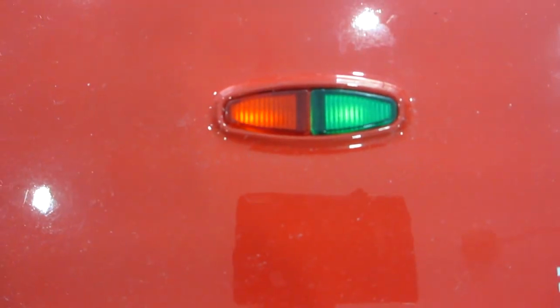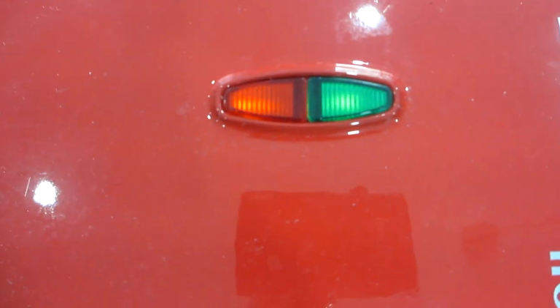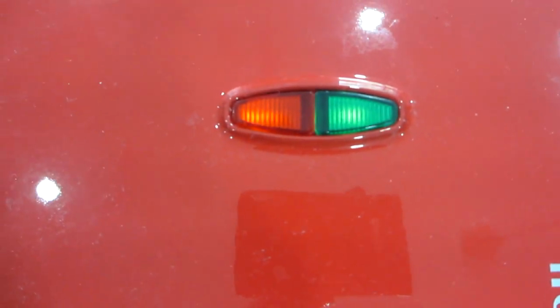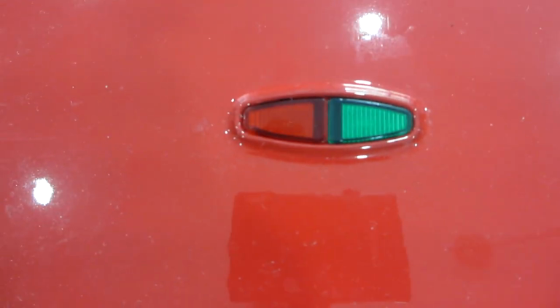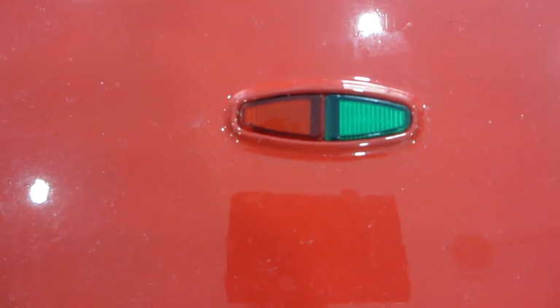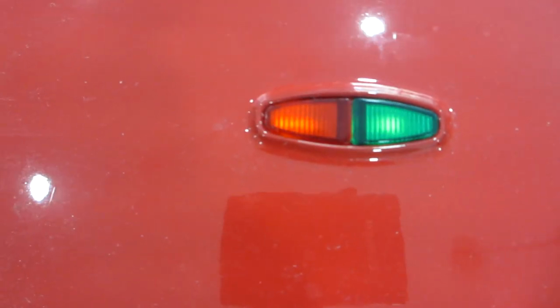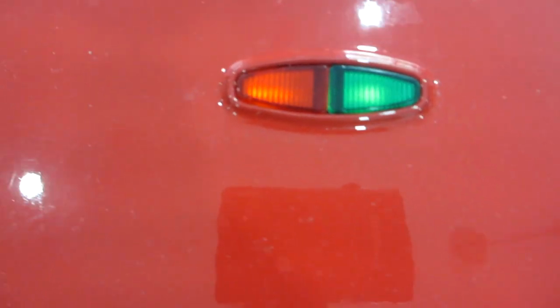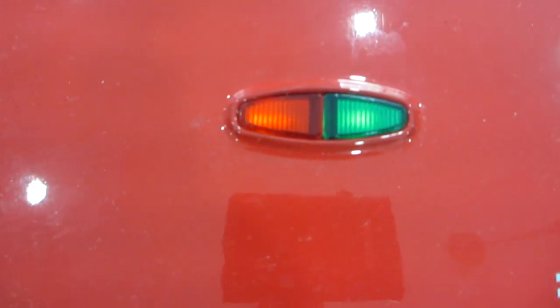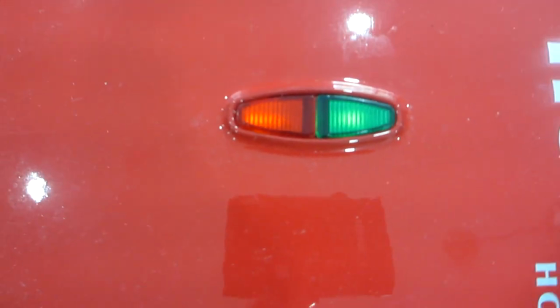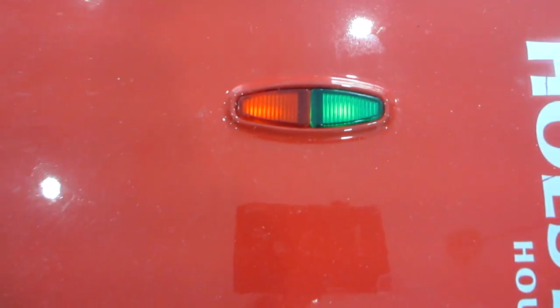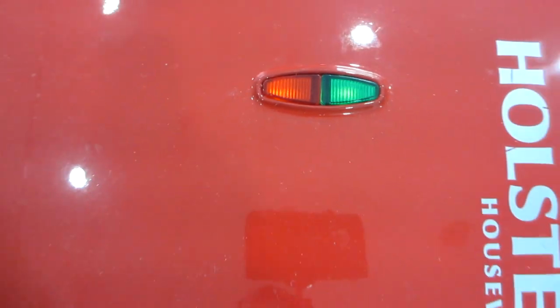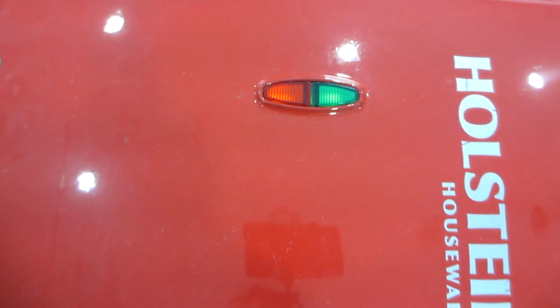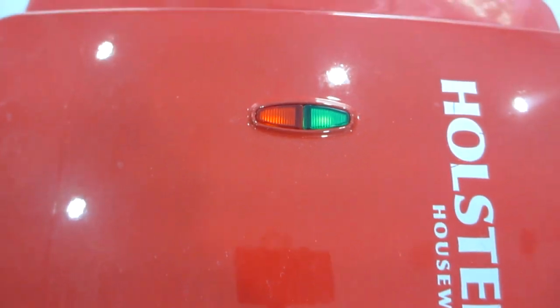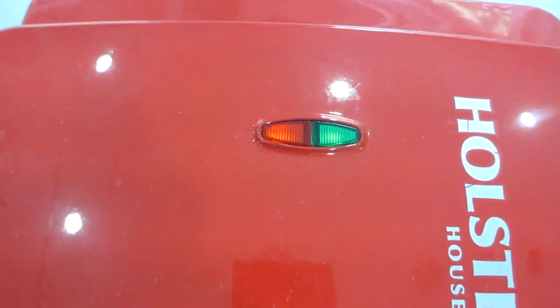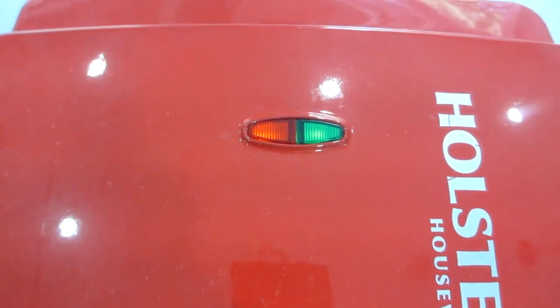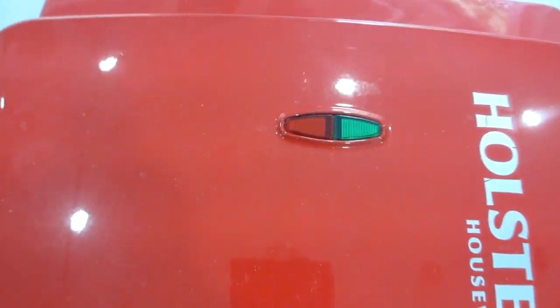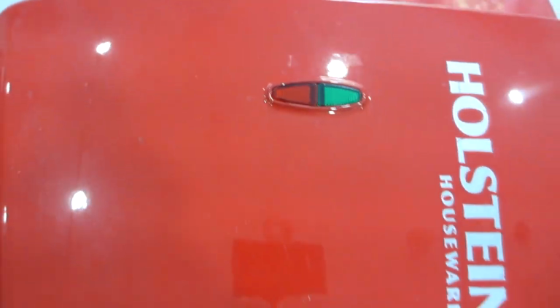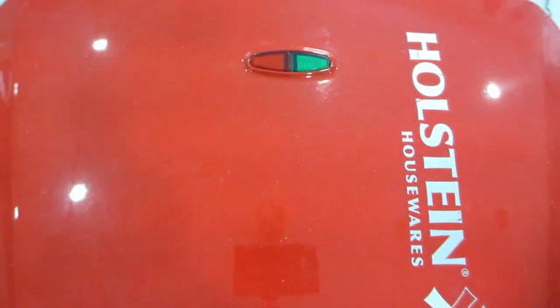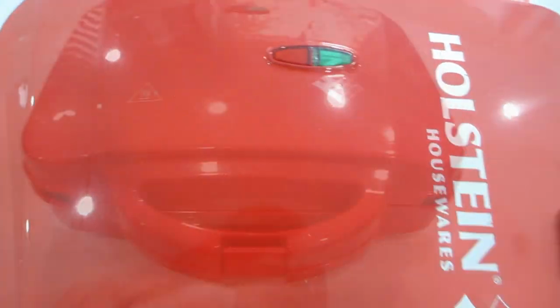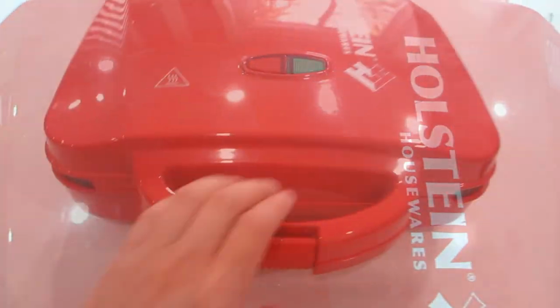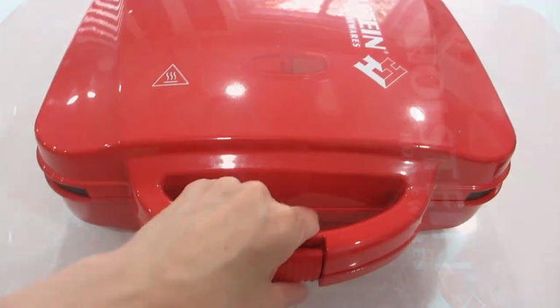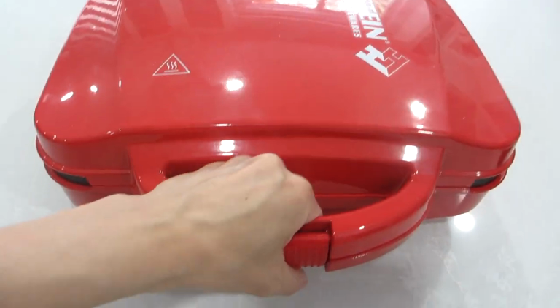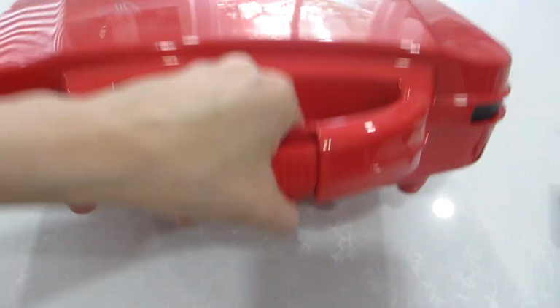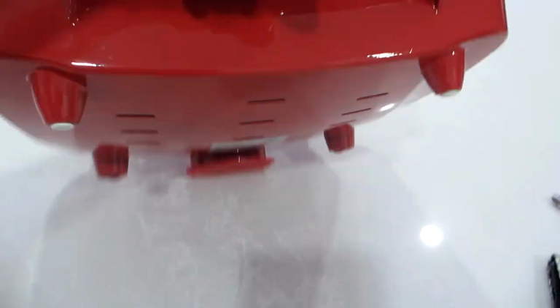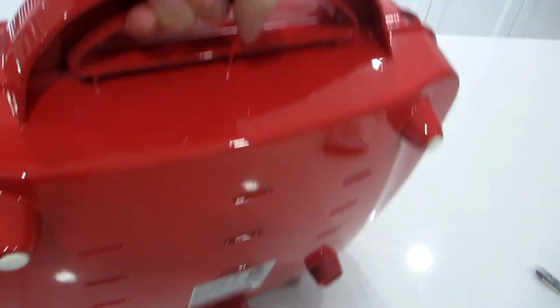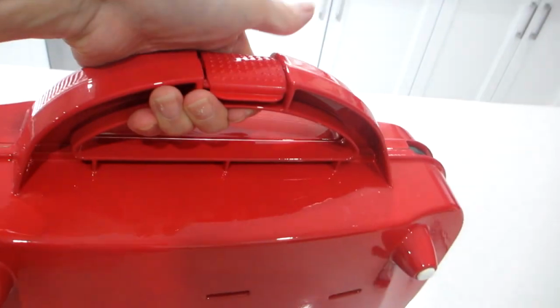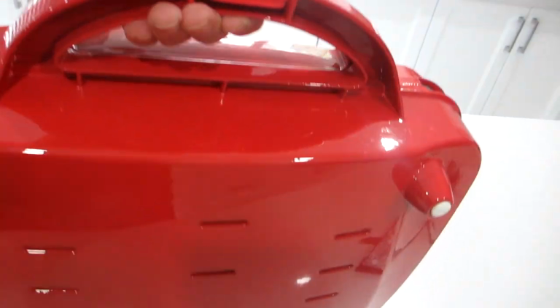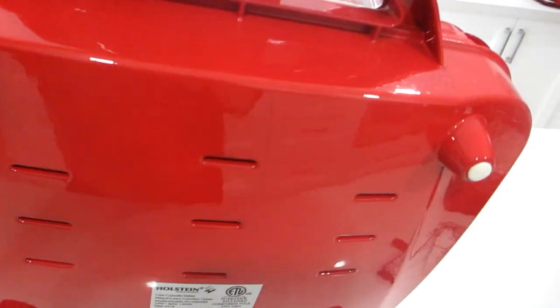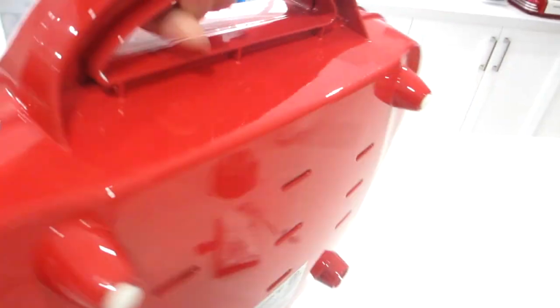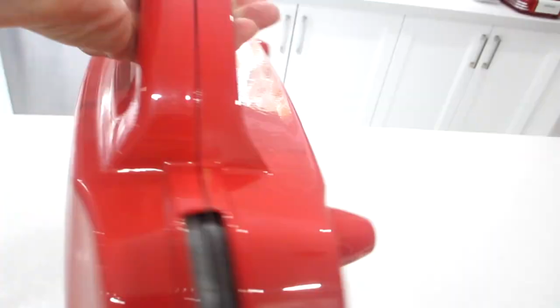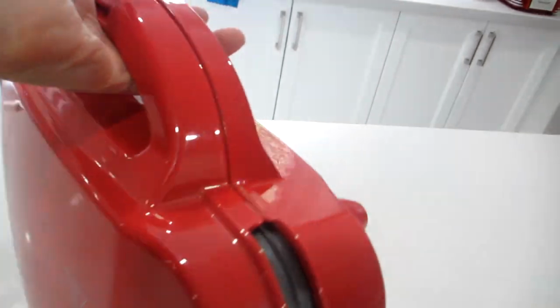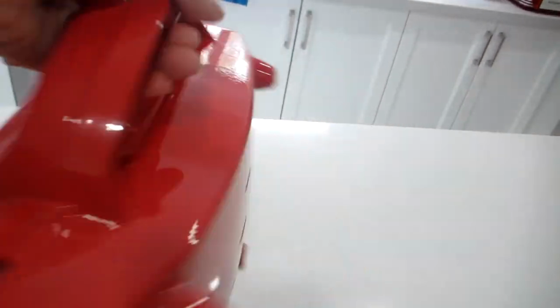The great thing is this cupcake maker has a nonstick coating, which makes cleaning an absolute breeze. Once clean, you can store it vertically on your shelf to save on space.